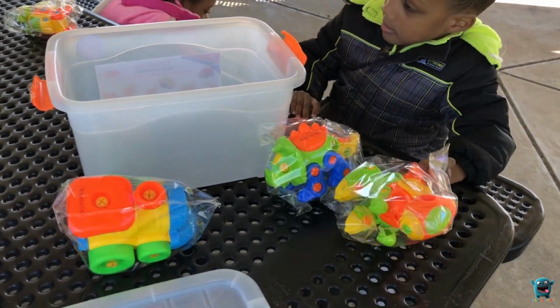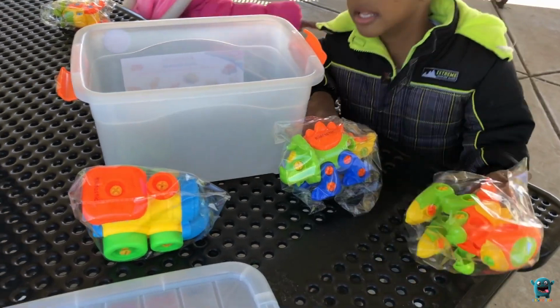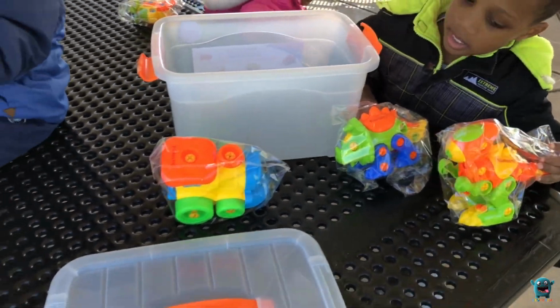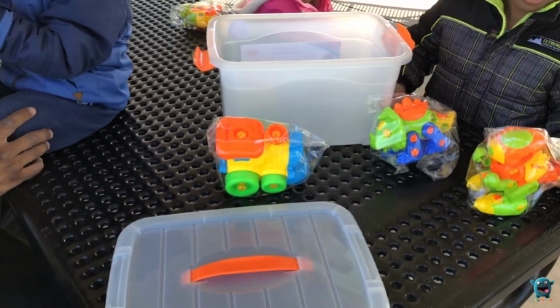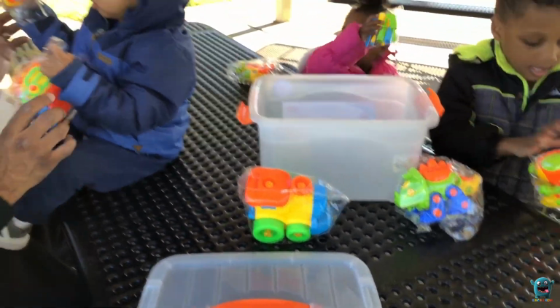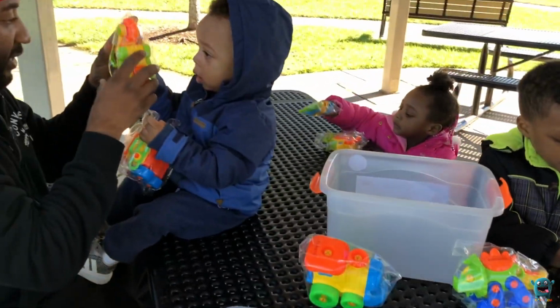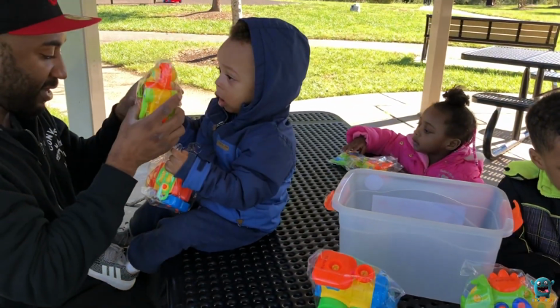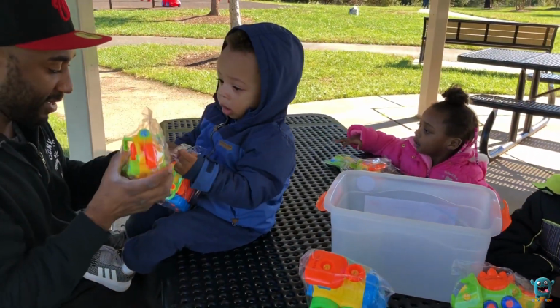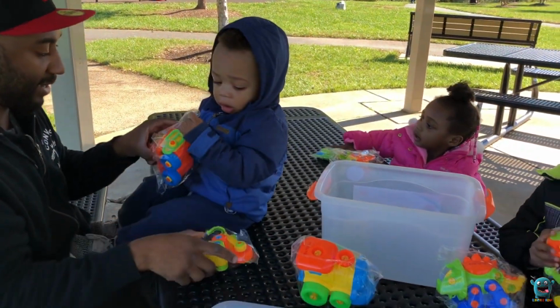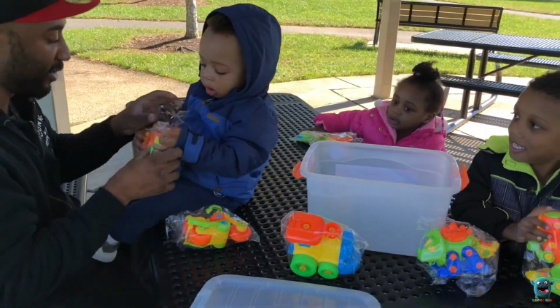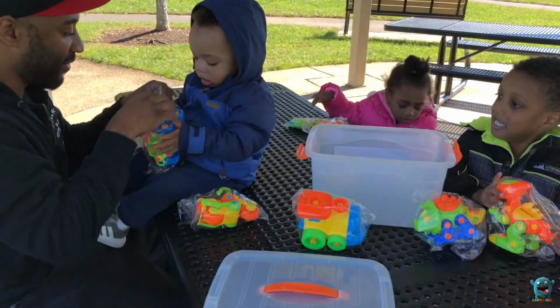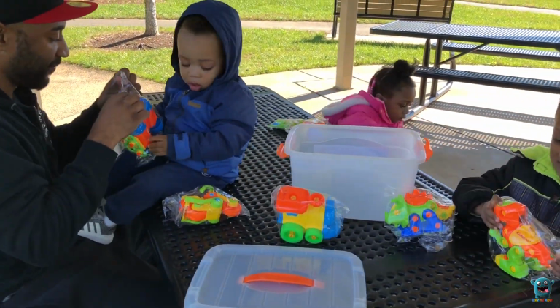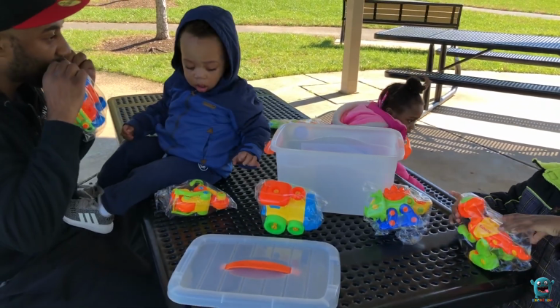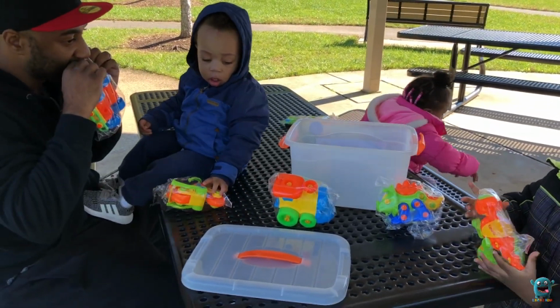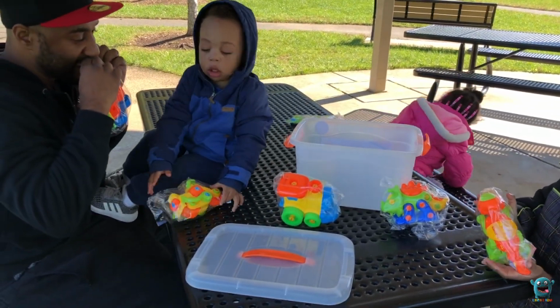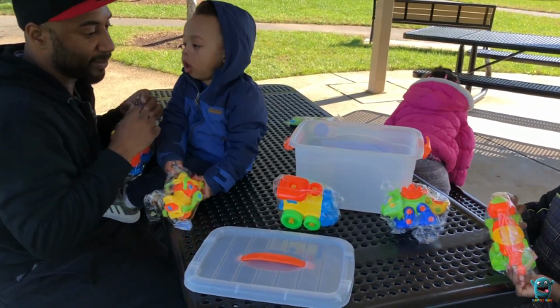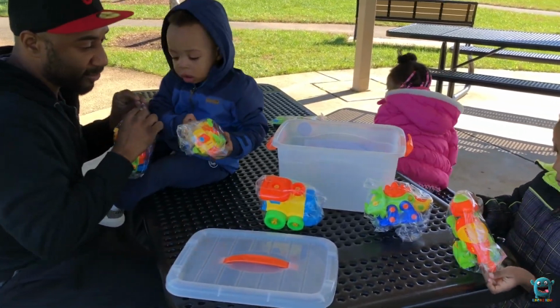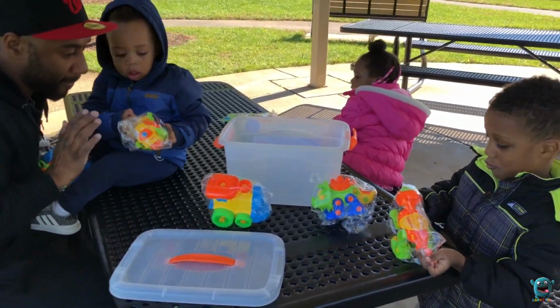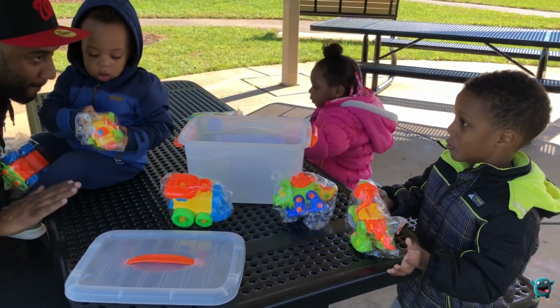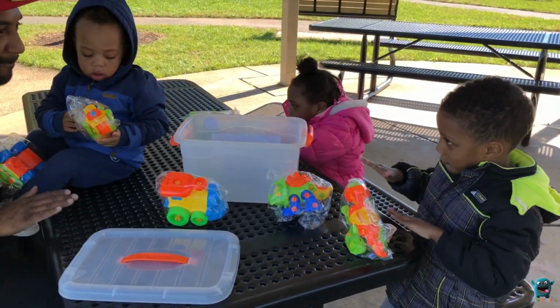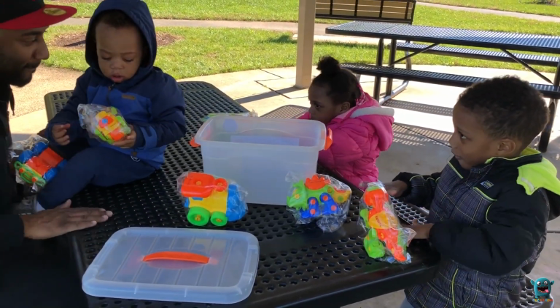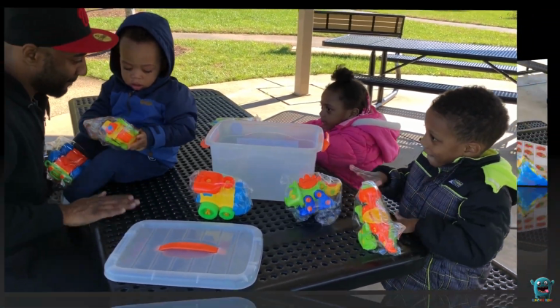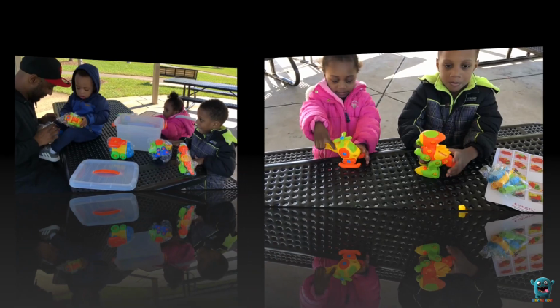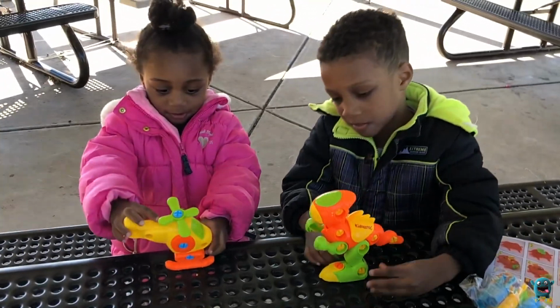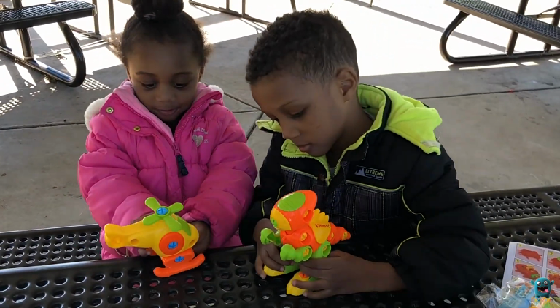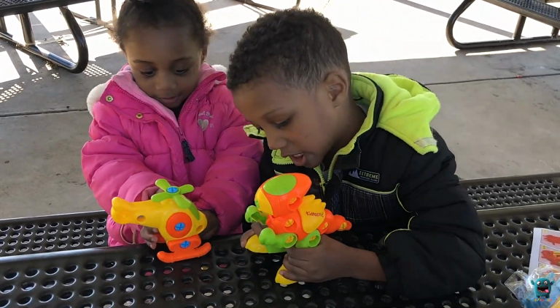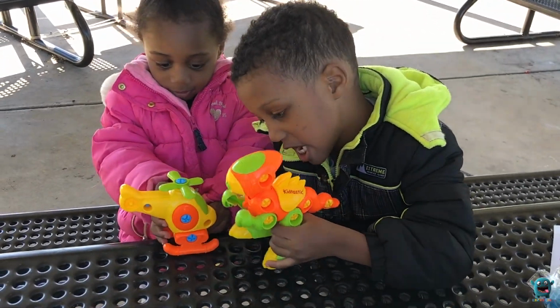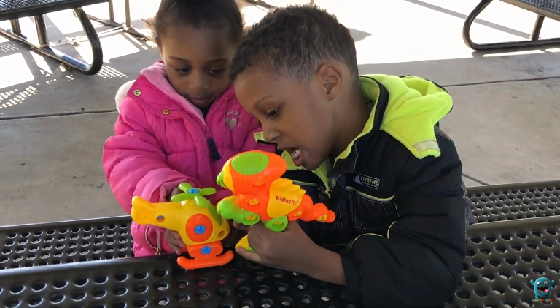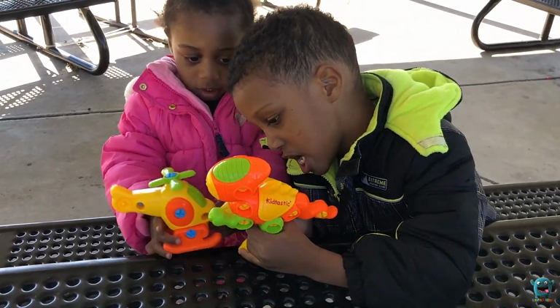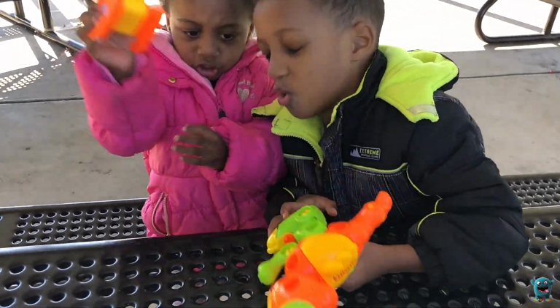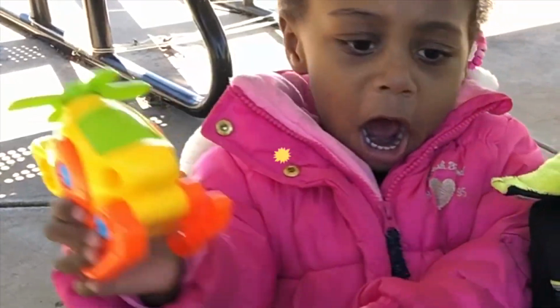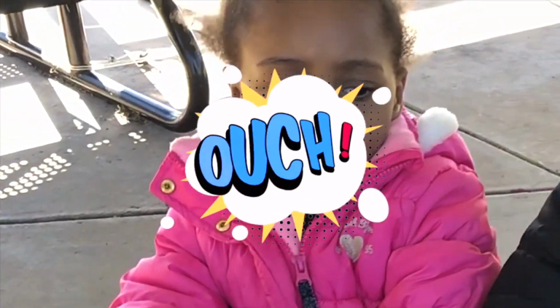Which one do you want to play with? You want the car? Okay, I'll give you the car. Let's get into the truck — here we go, drumroll! Yeah, wow!